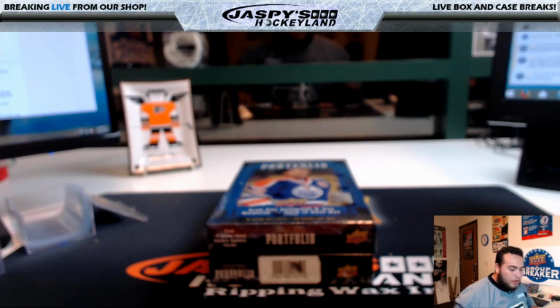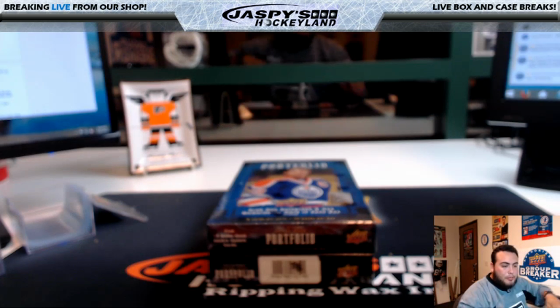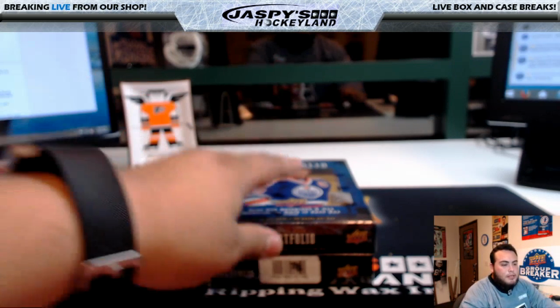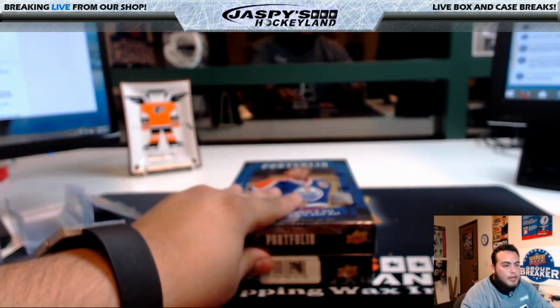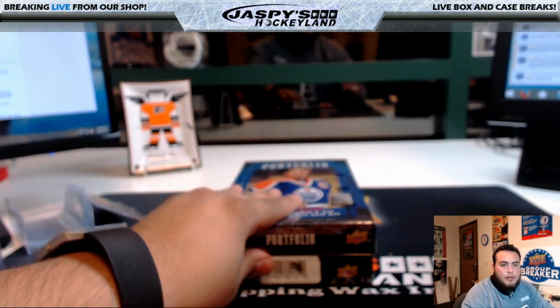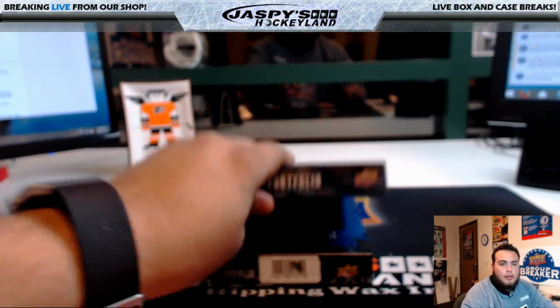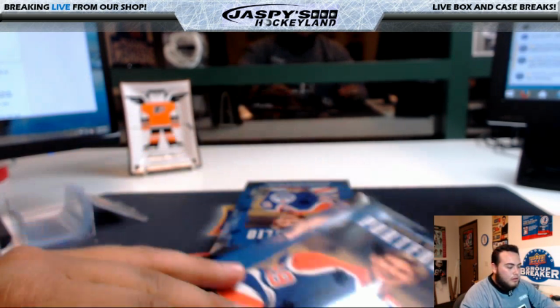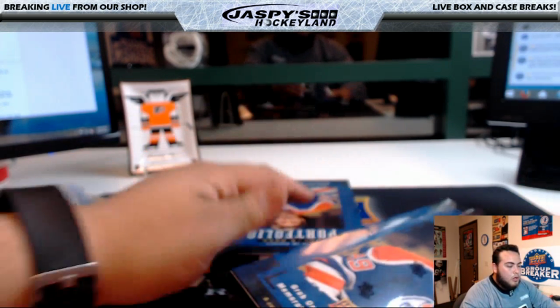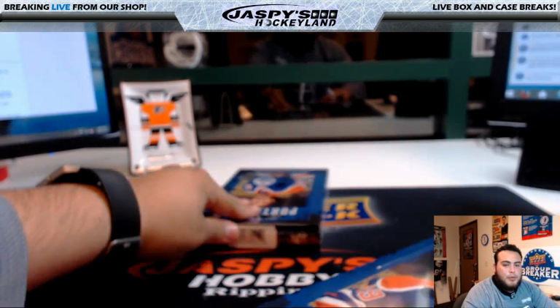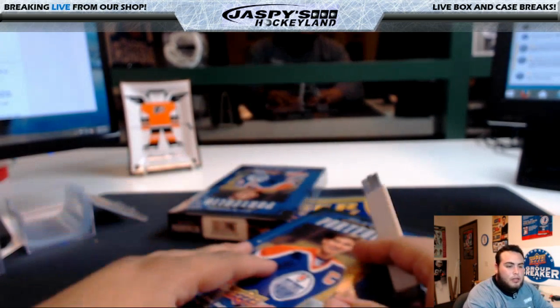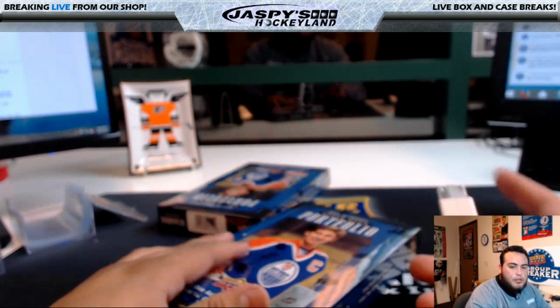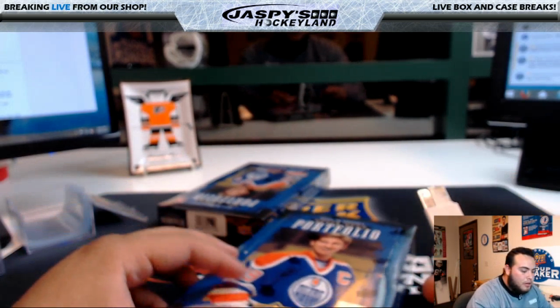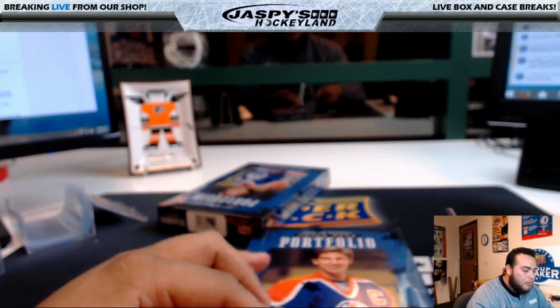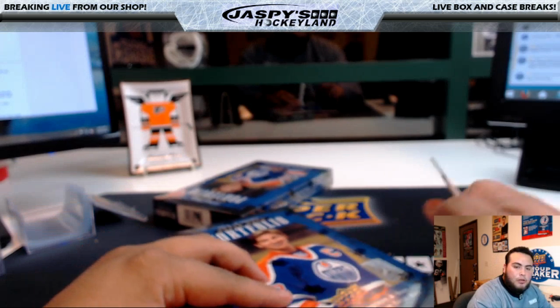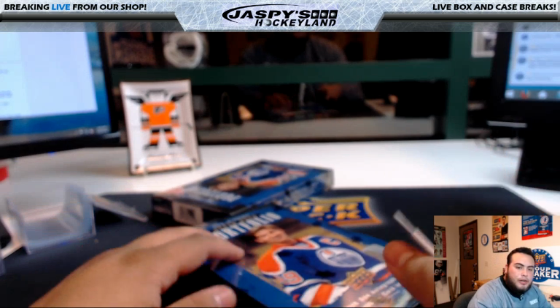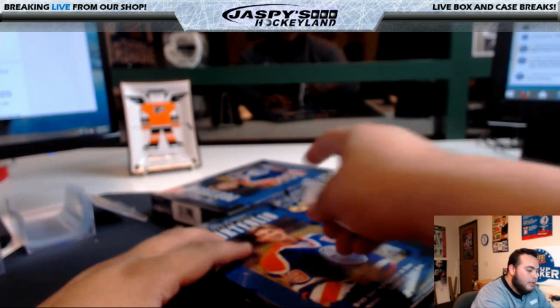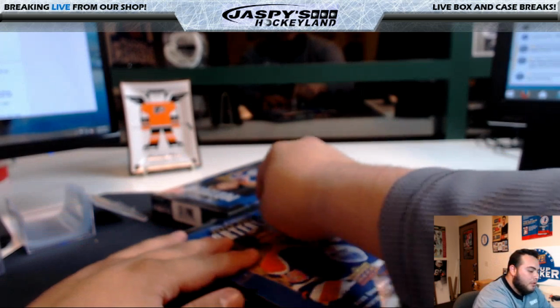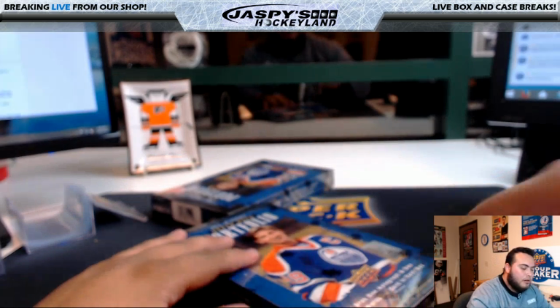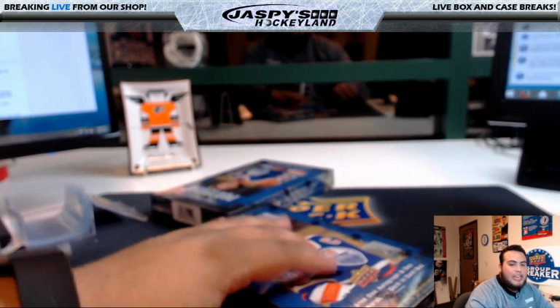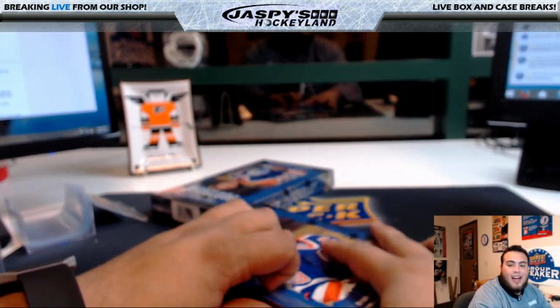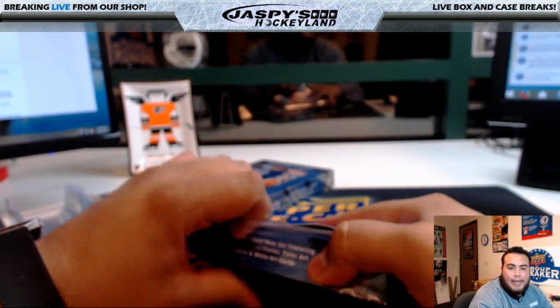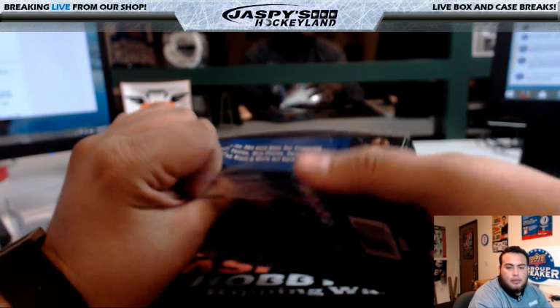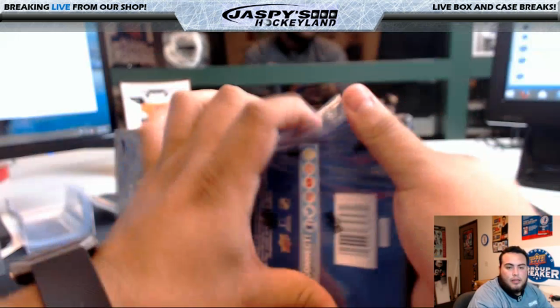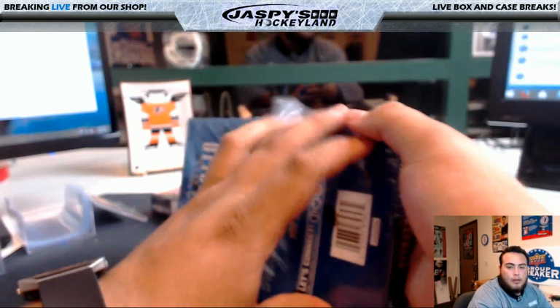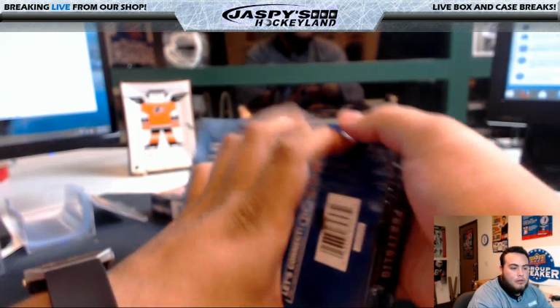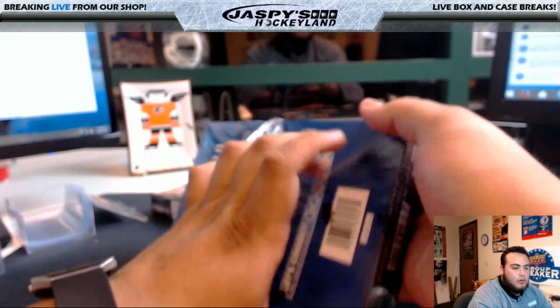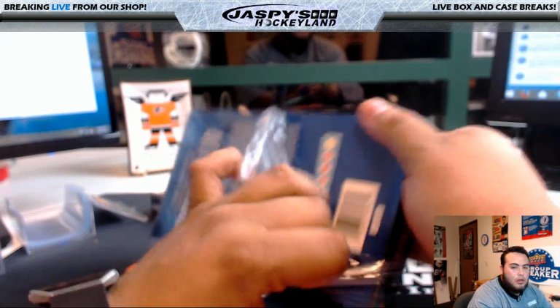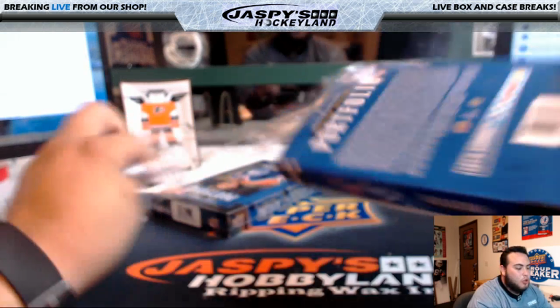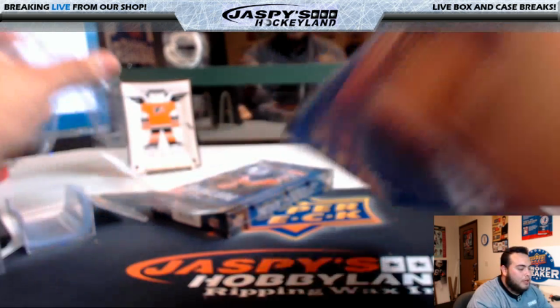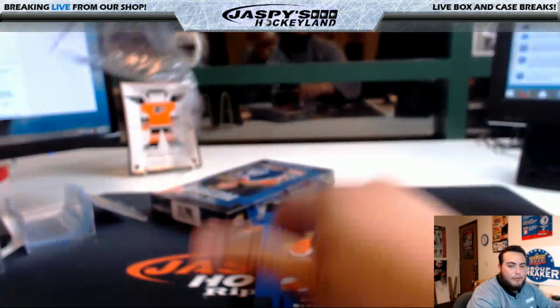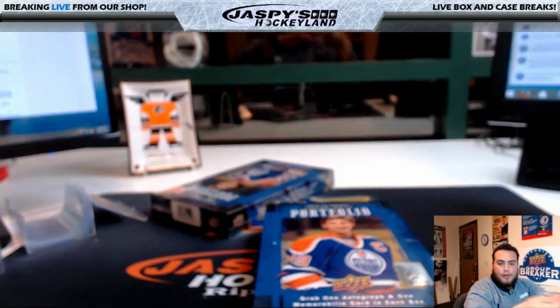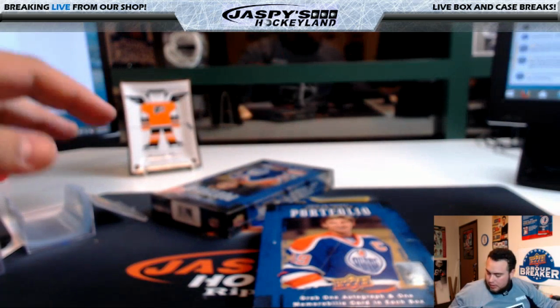I'm going to start breaking this — good luck everyone. We did post another one in the store. Portfolio number nine is in store at jaspyshockeyland.com. We launched our new website about four or five days ago.